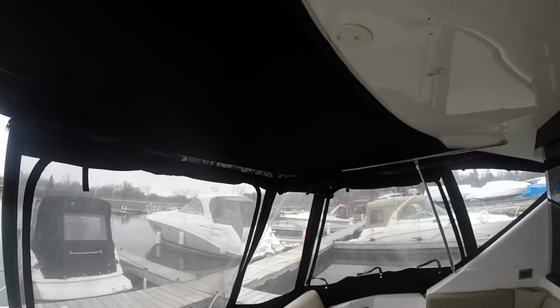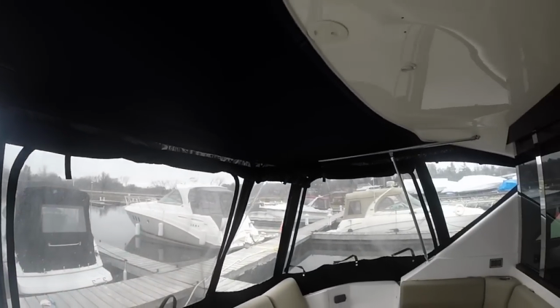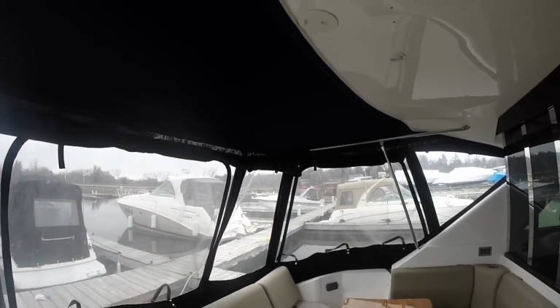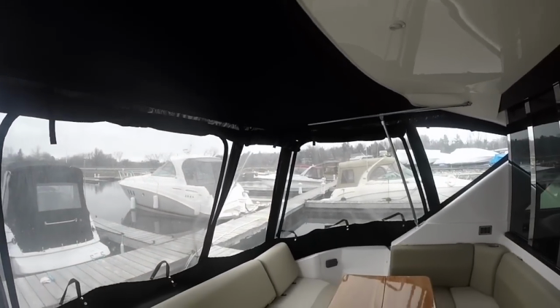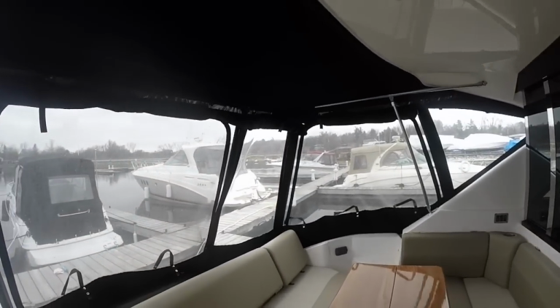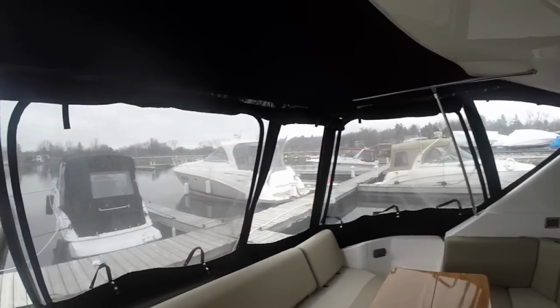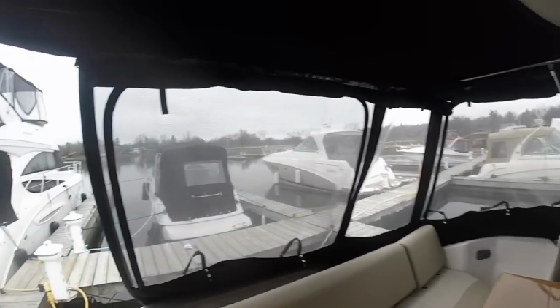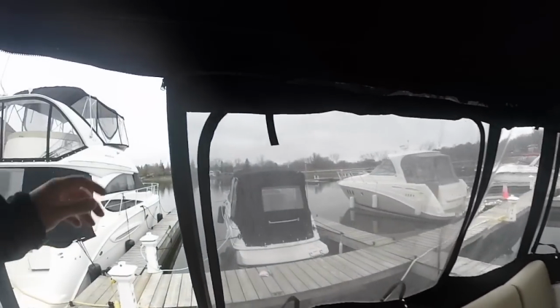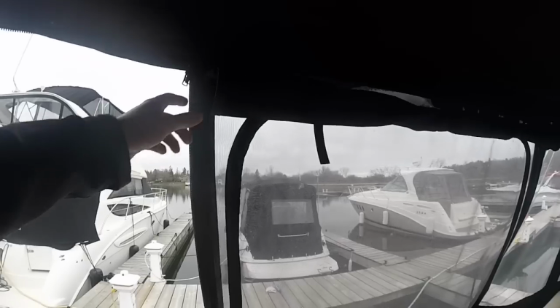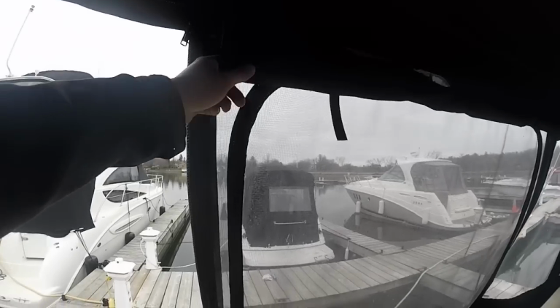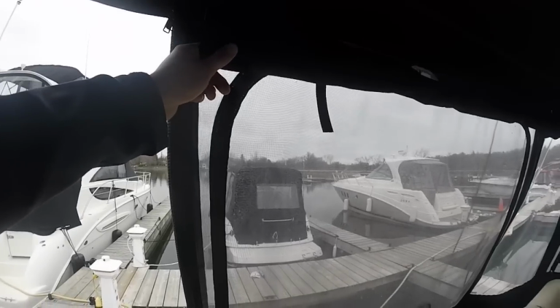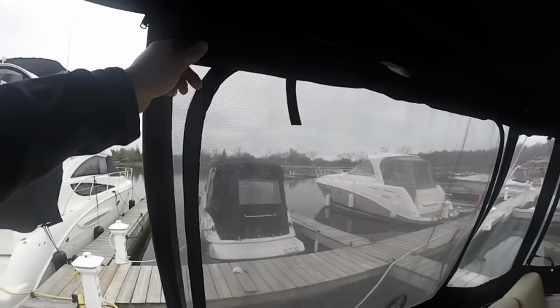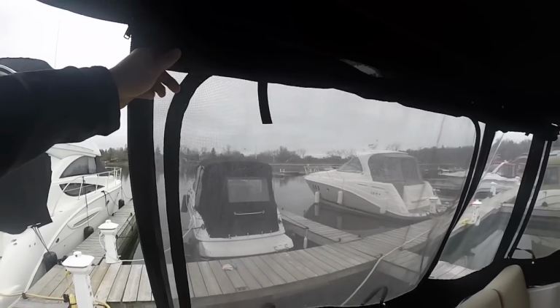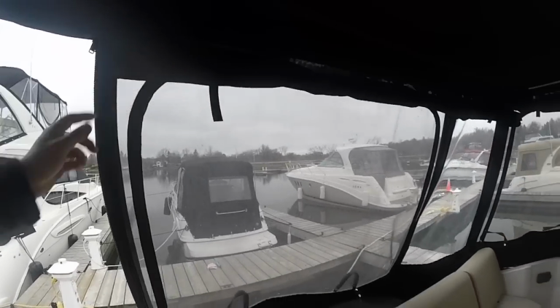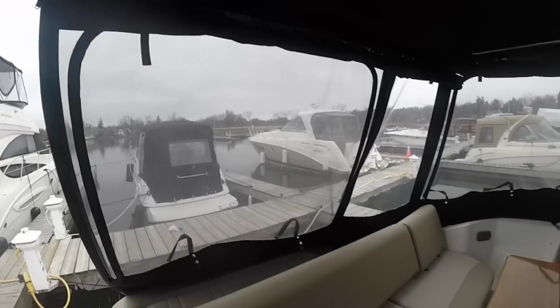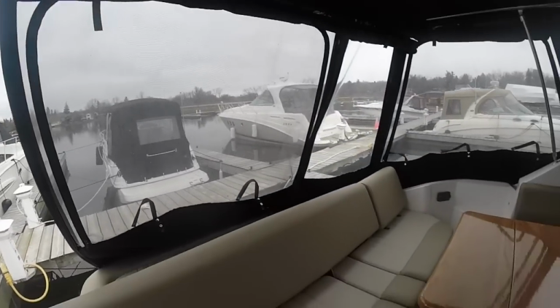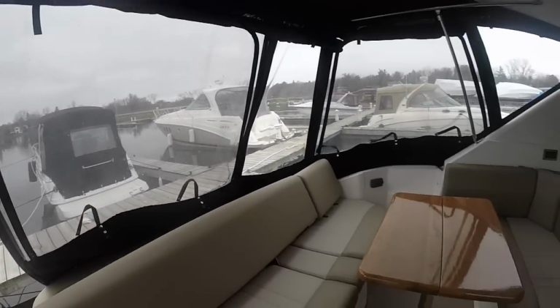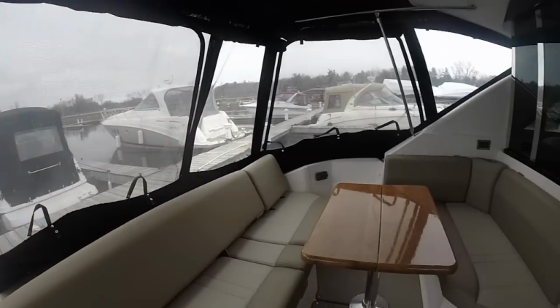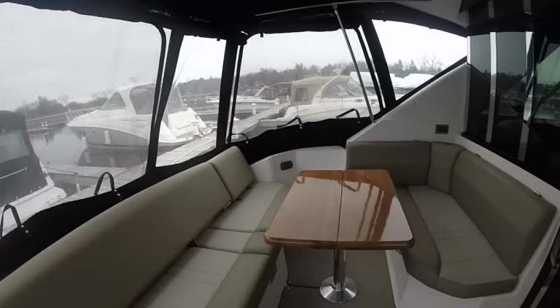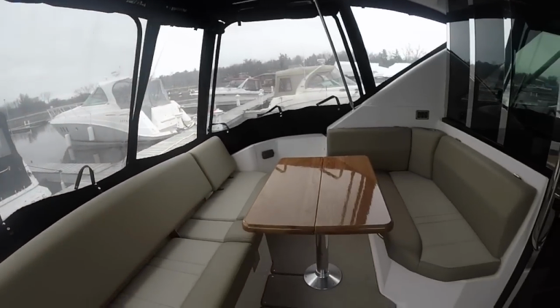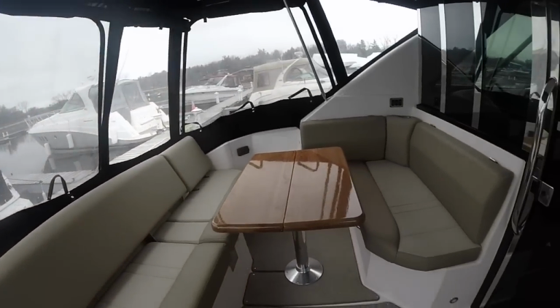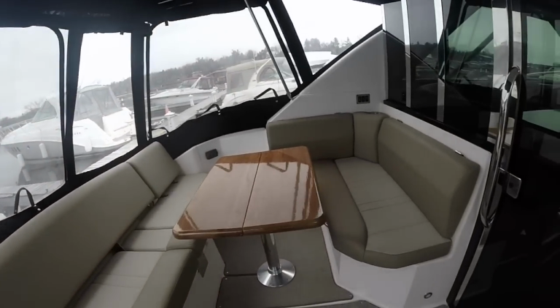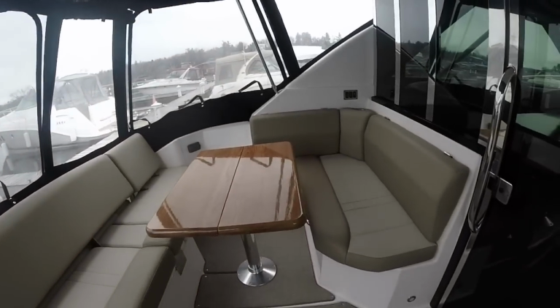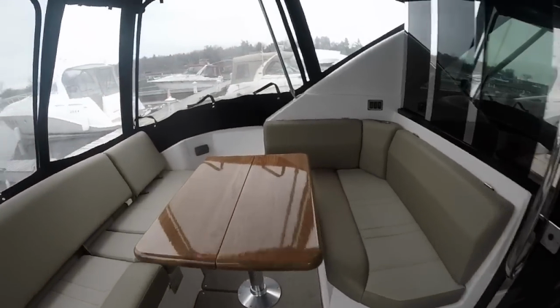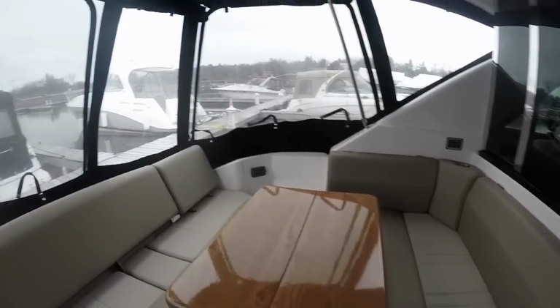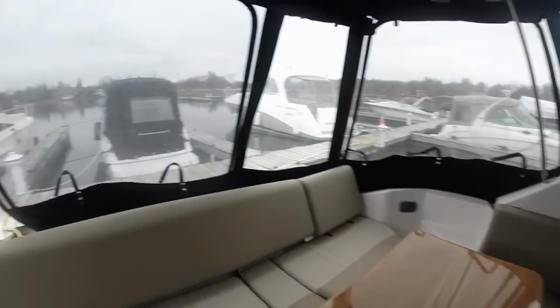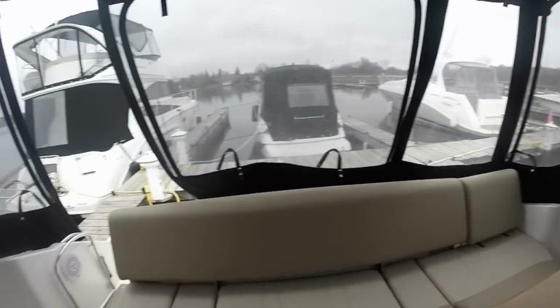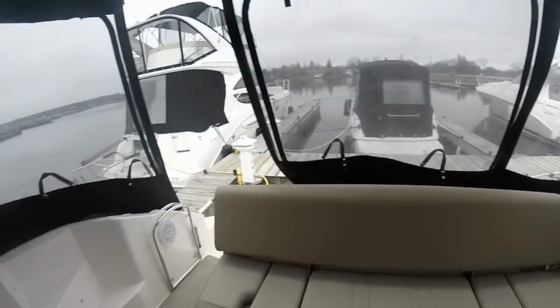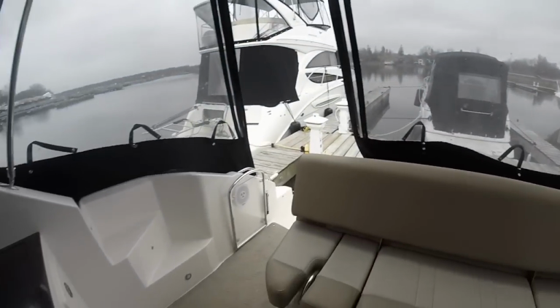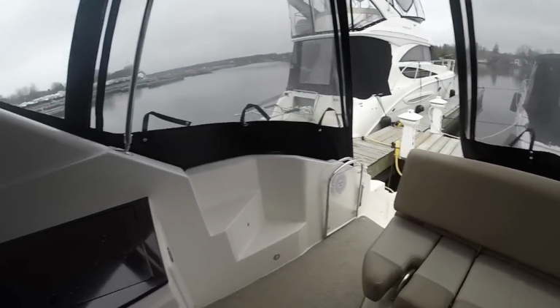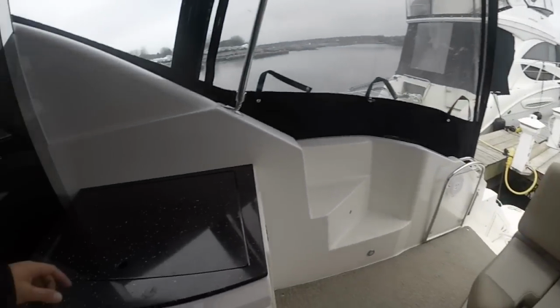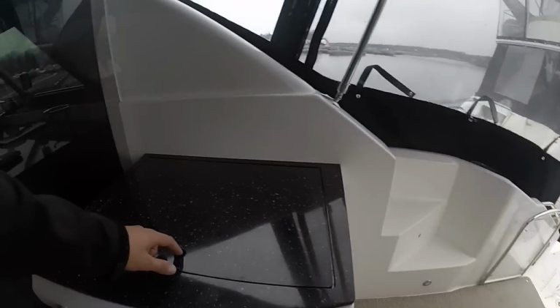This boat has some custom canvas you won't see on any other 42, with blinds that roll down, screened-in sides and glass, and a bimini that gives a little more sun shade, extending further back than the standard hardtop.